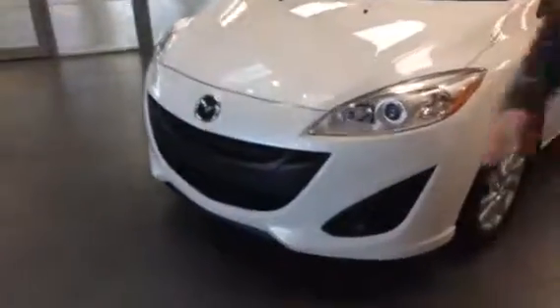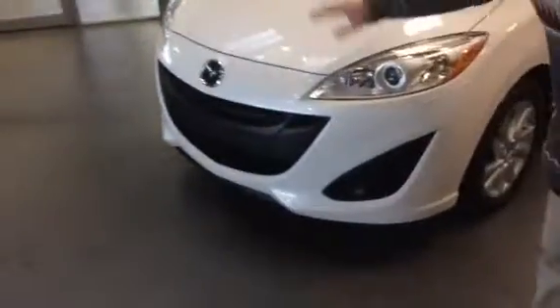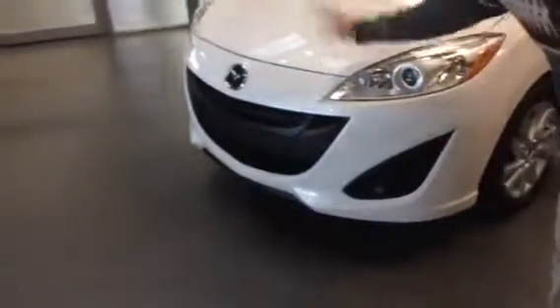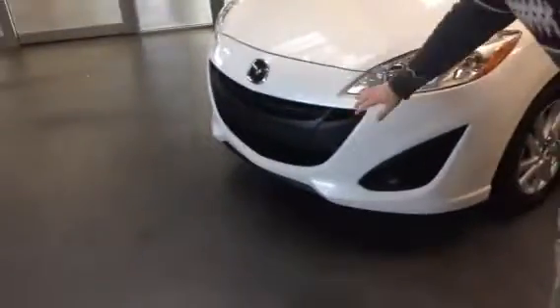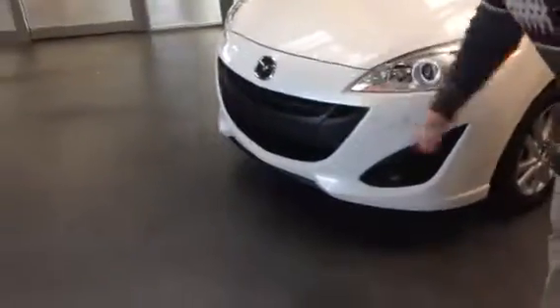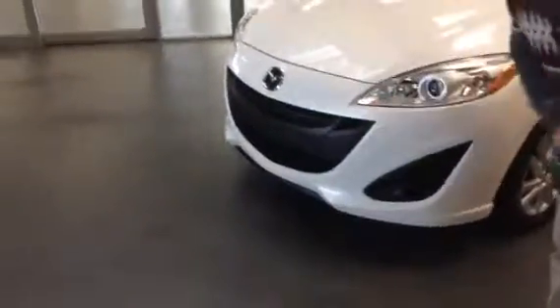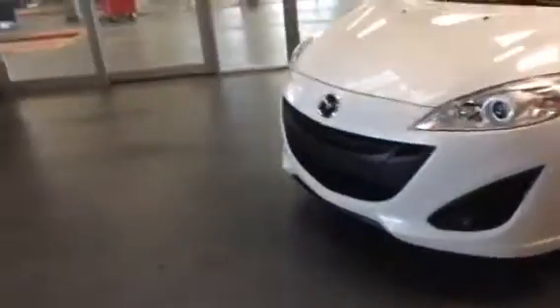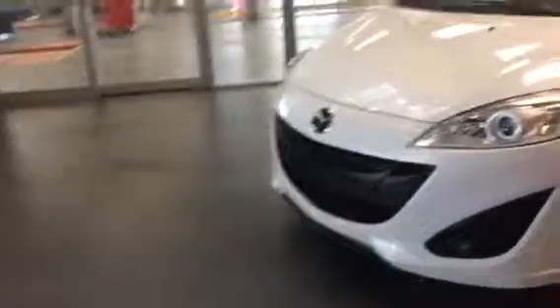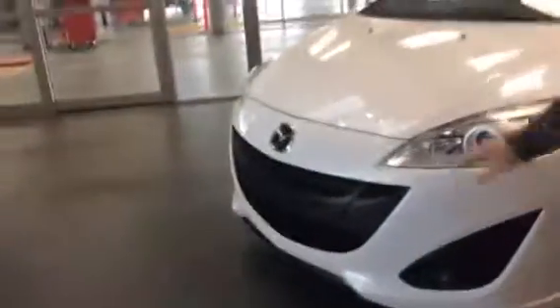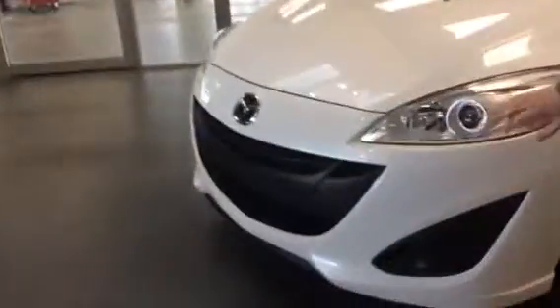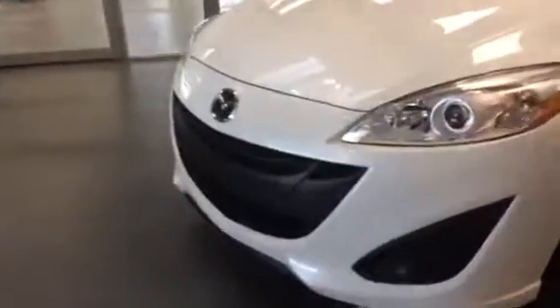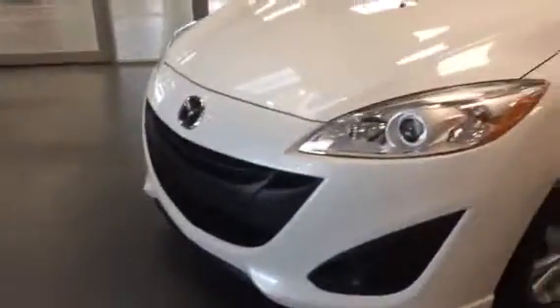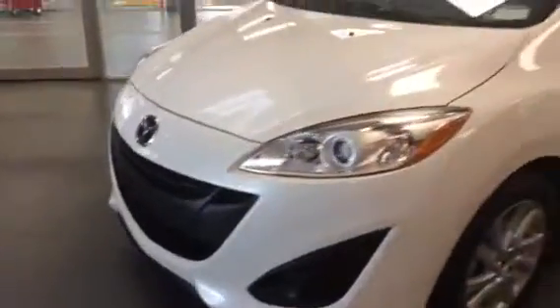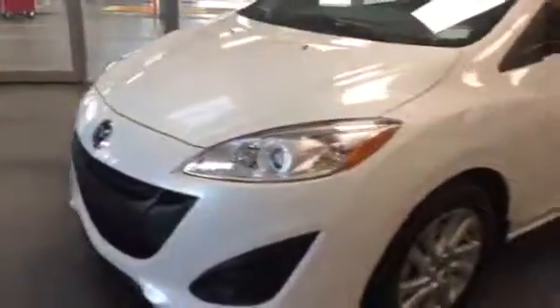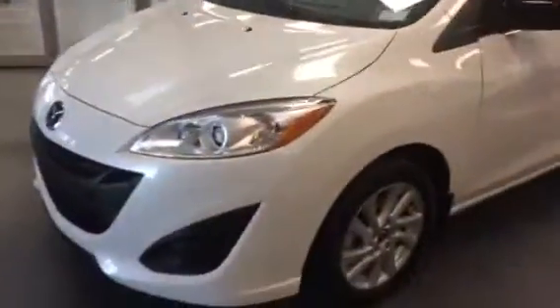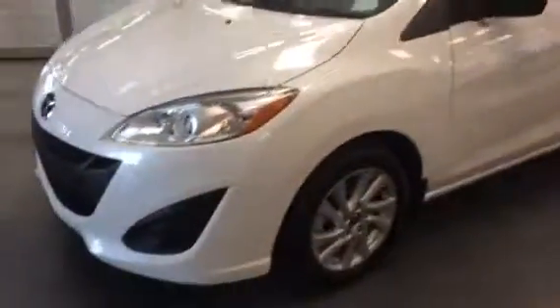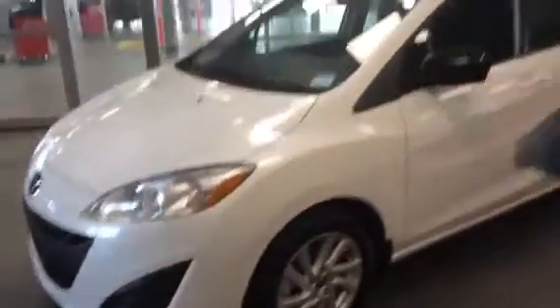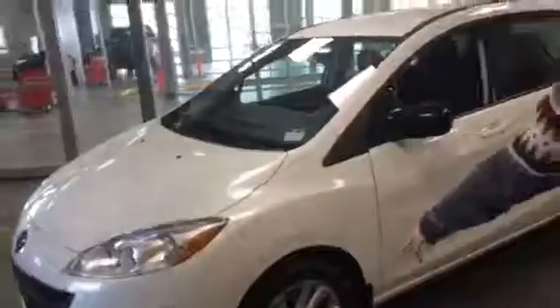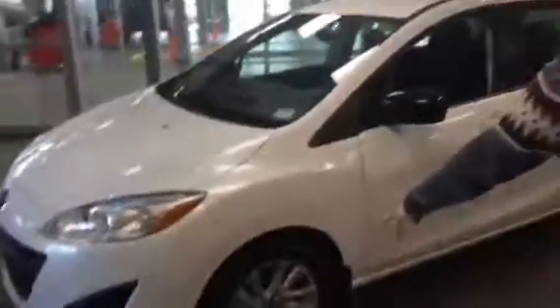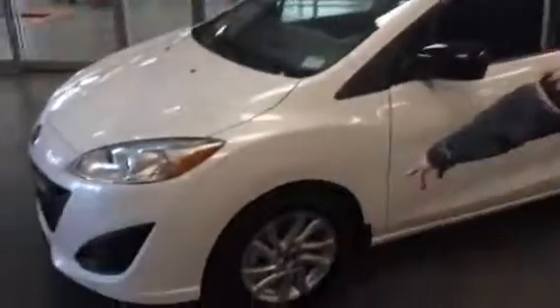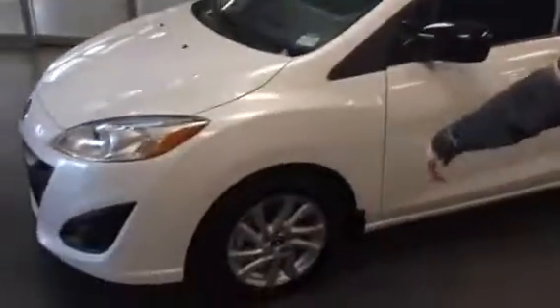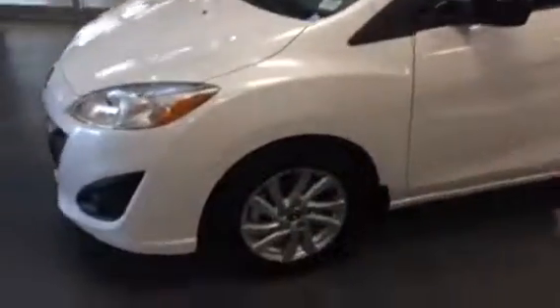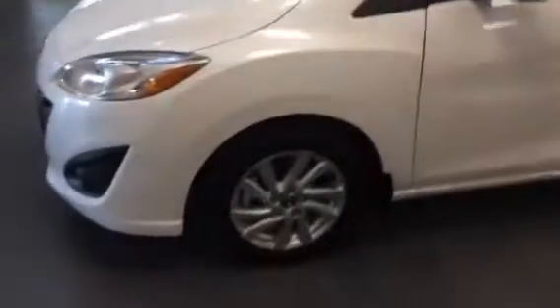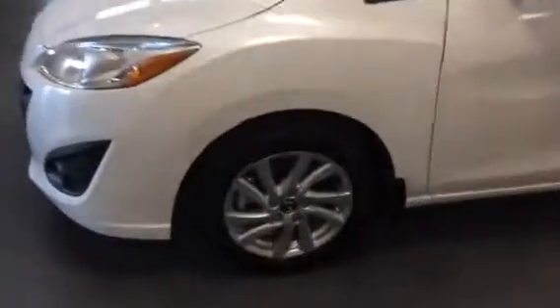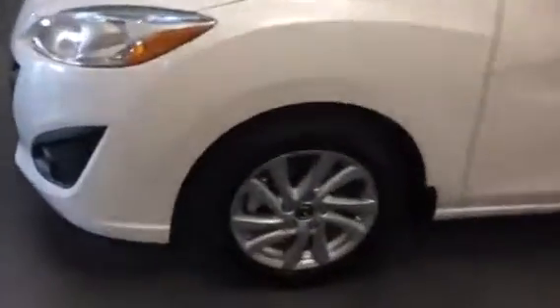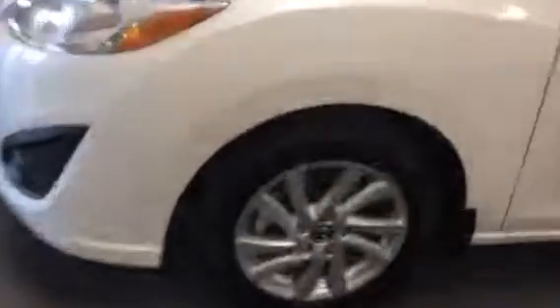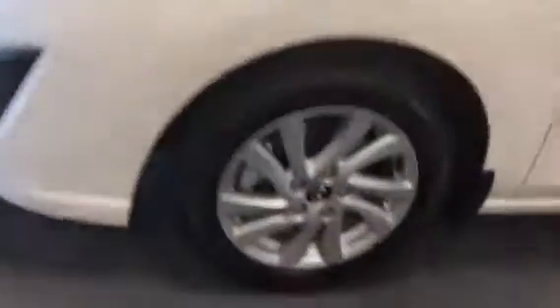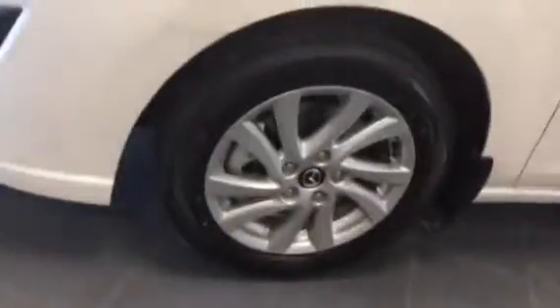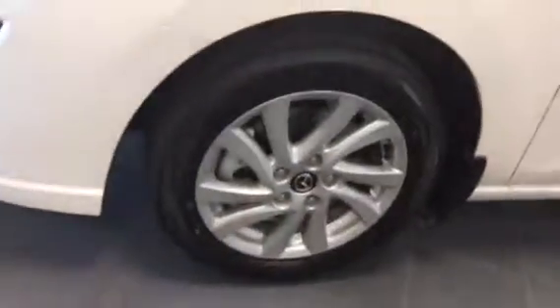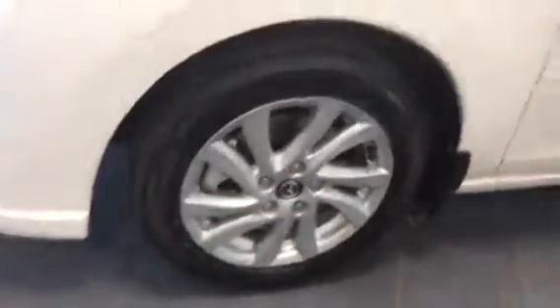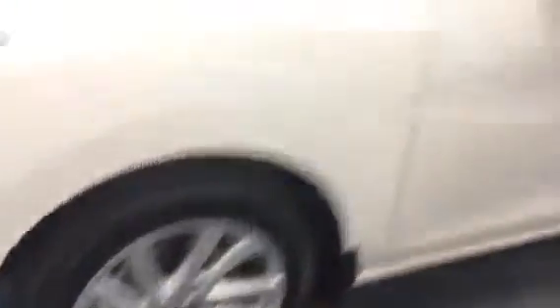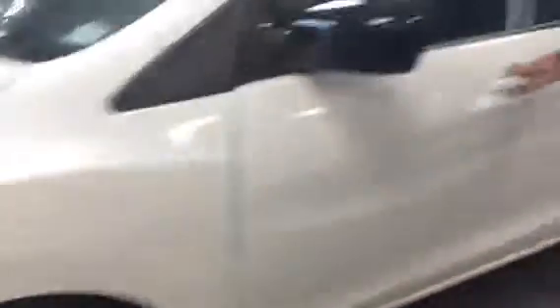Got Mazda's signature front end, the nice wraparound headlights and your 16-inch alloy wheels. No plastic hubcaps on this bad boy.